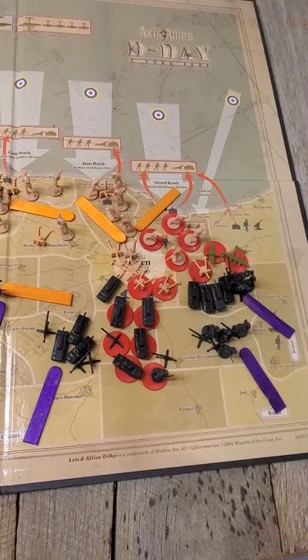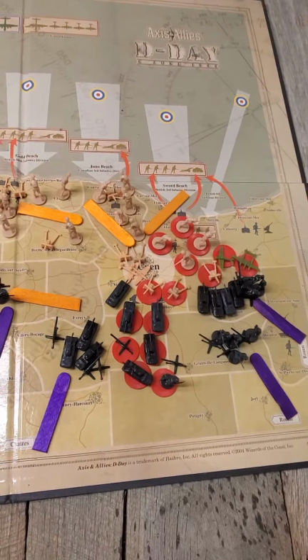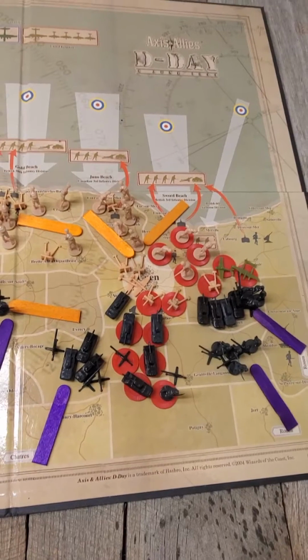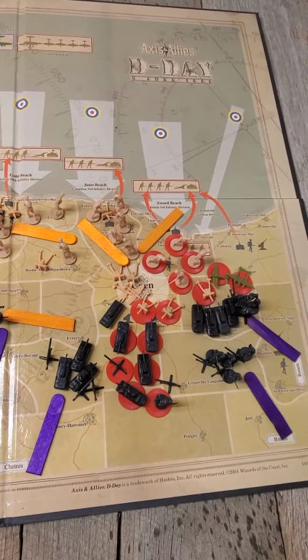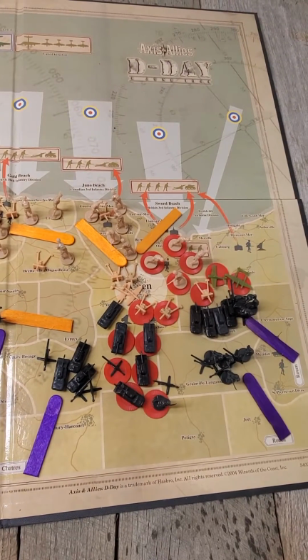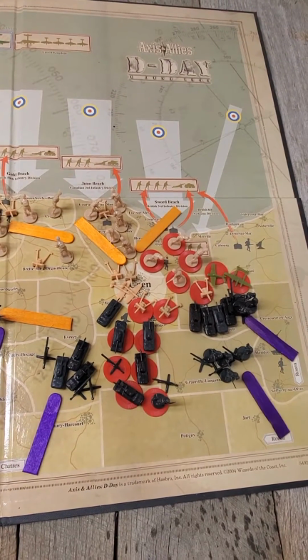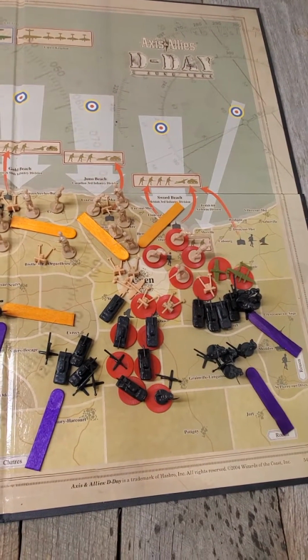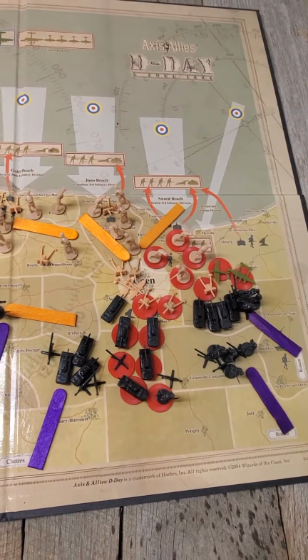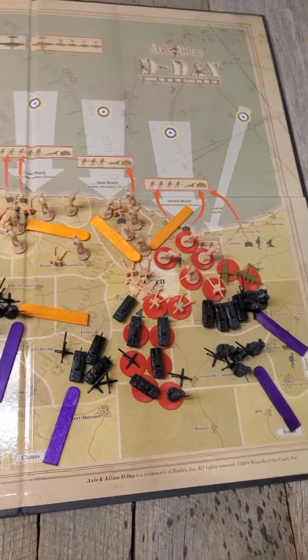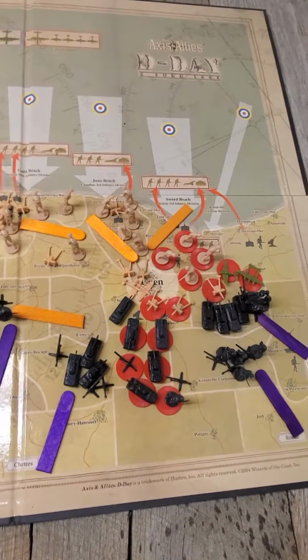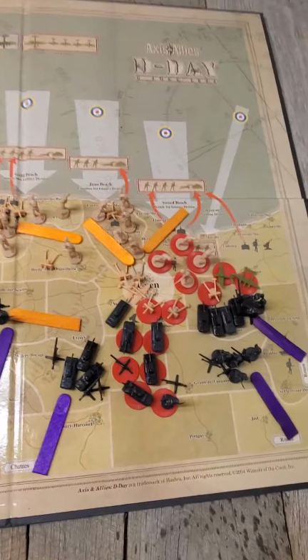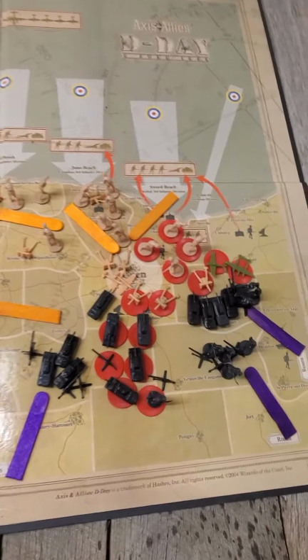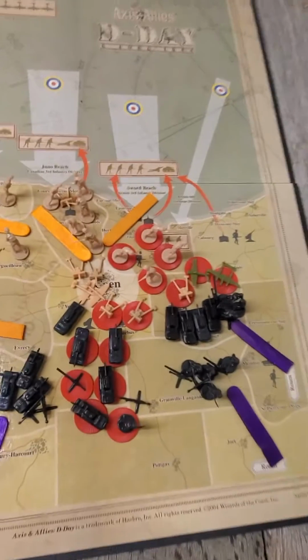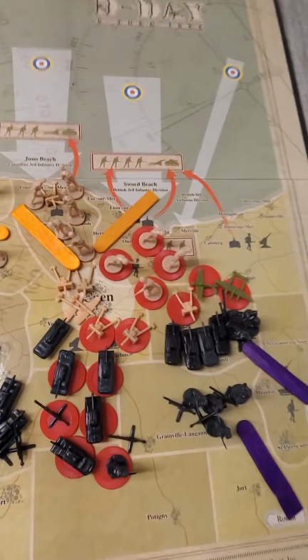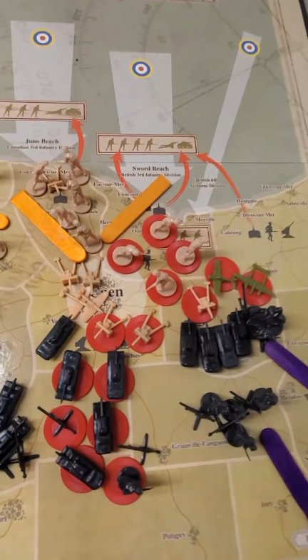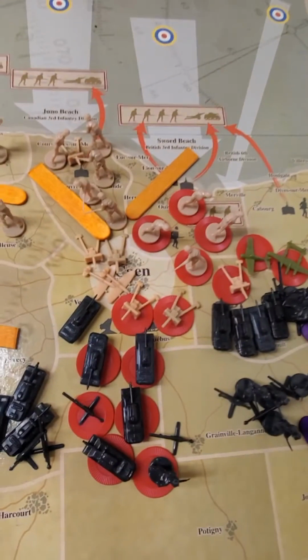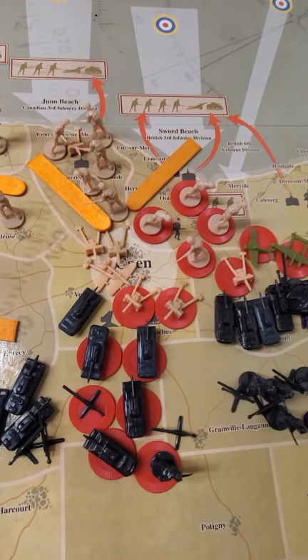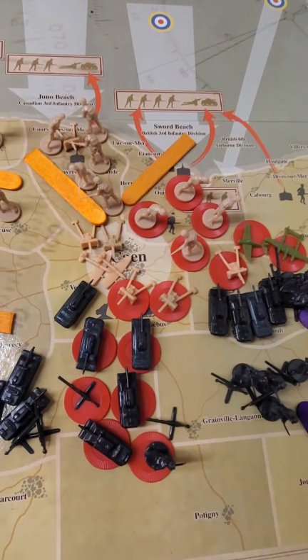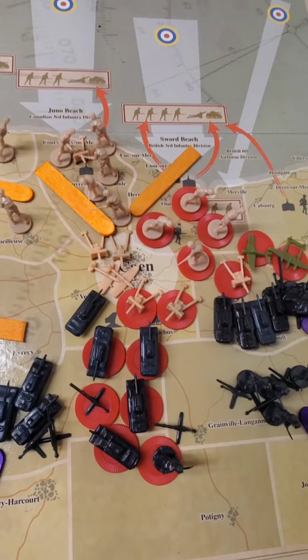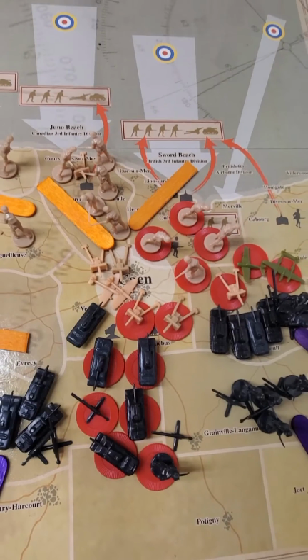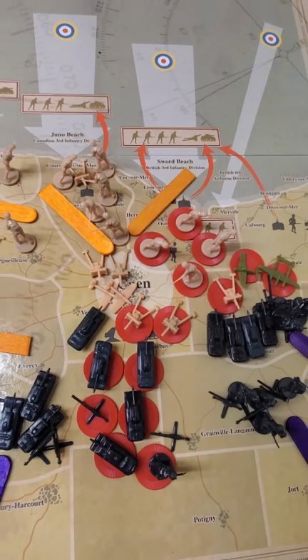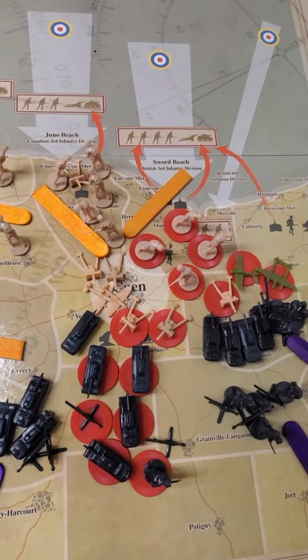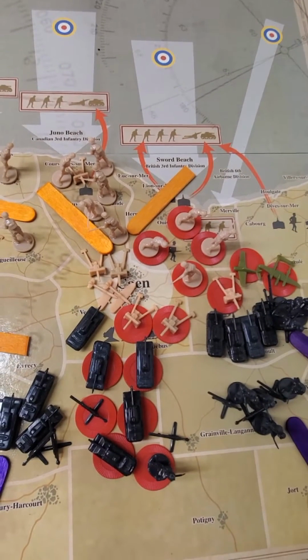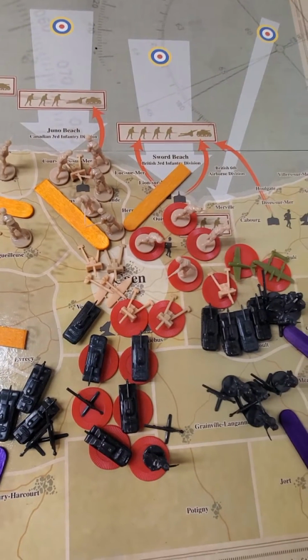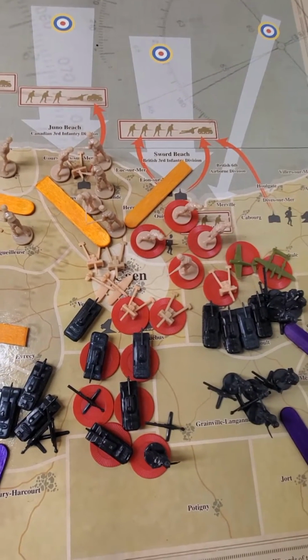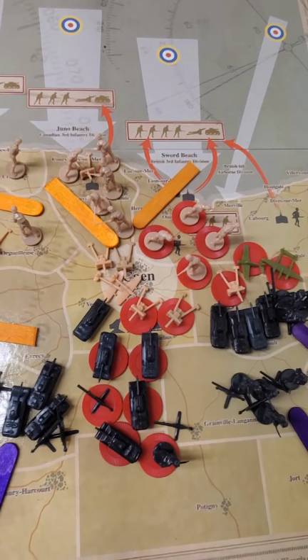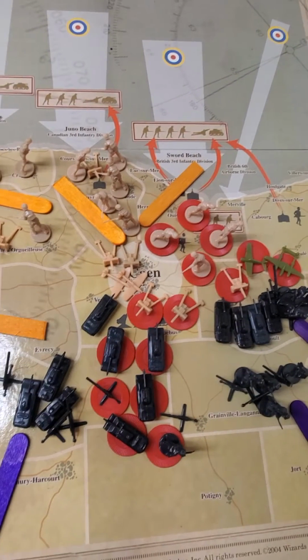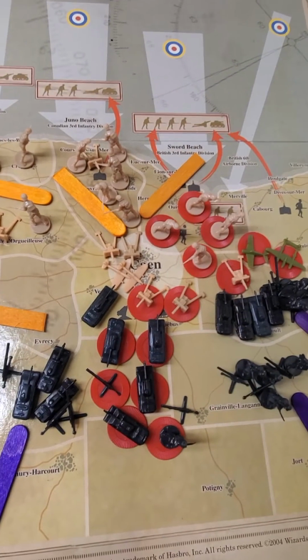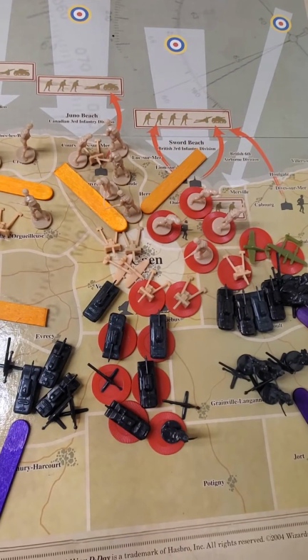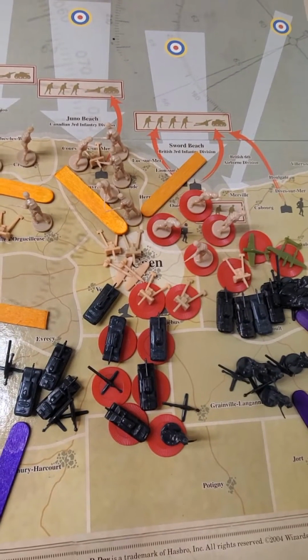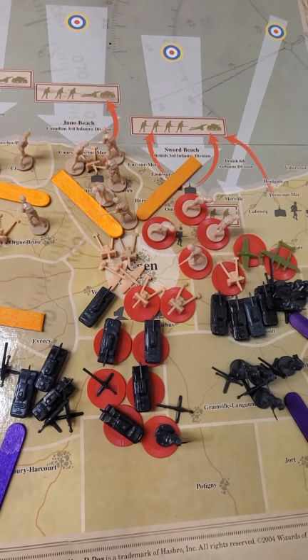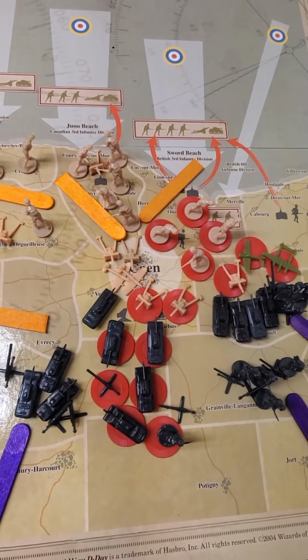Axis and Allies D-Day Turn 5 Recap. The British made a great battle down here in Cayenne, leaving only one German tank remaining.